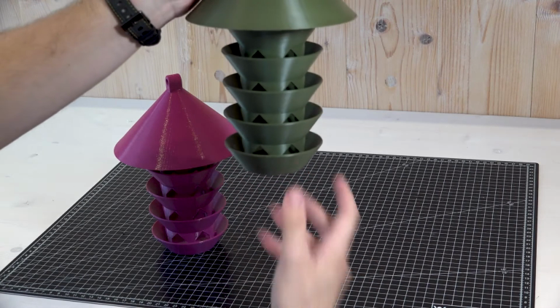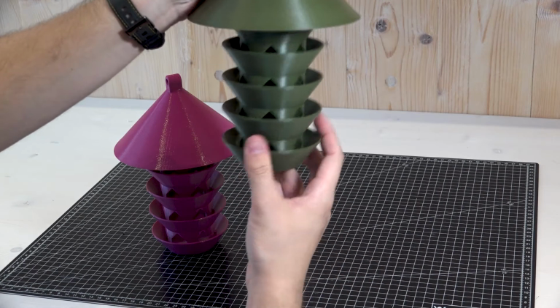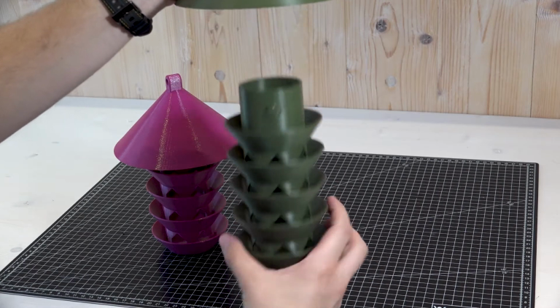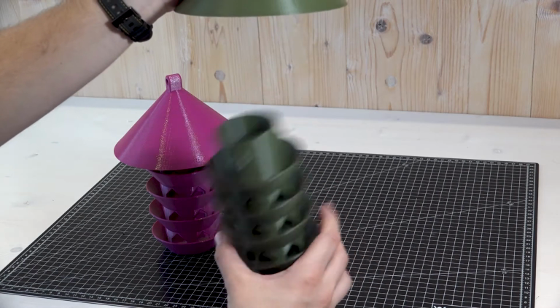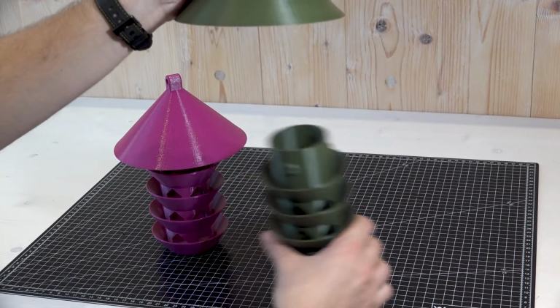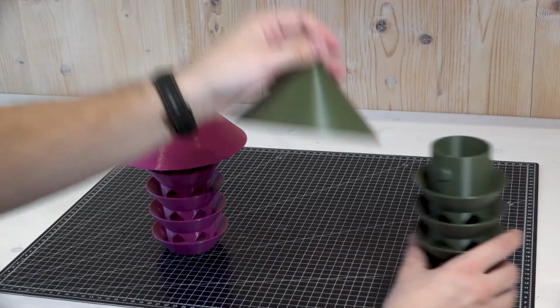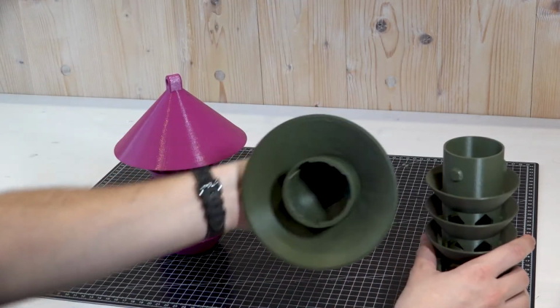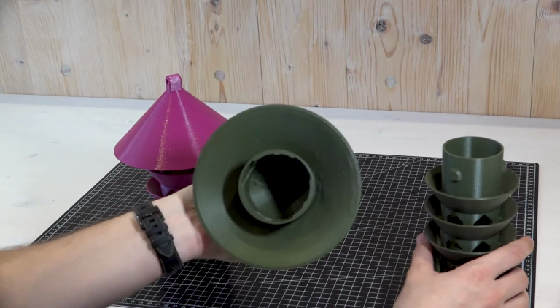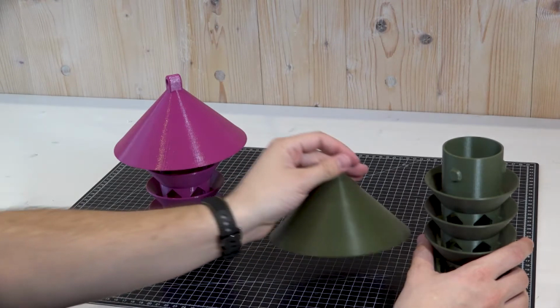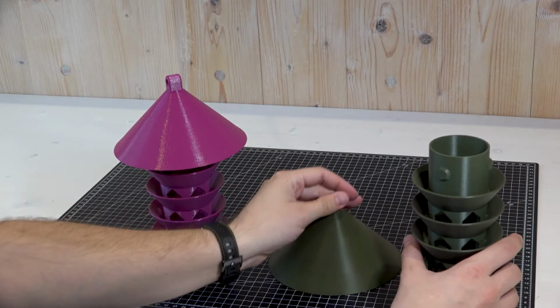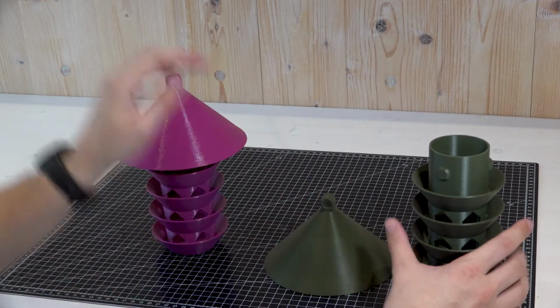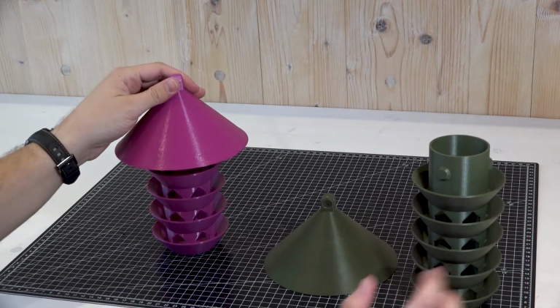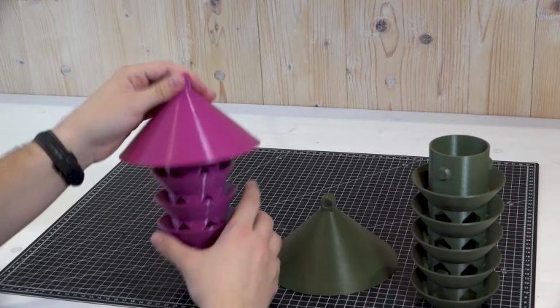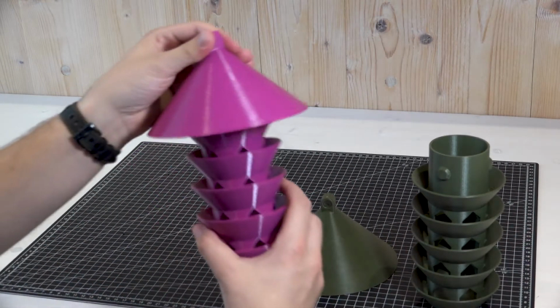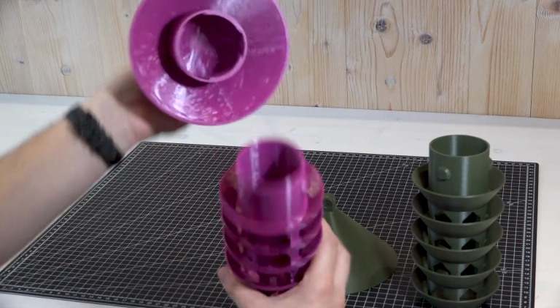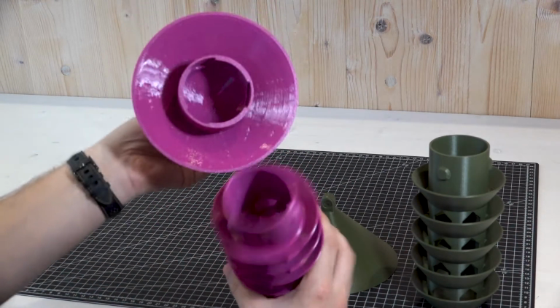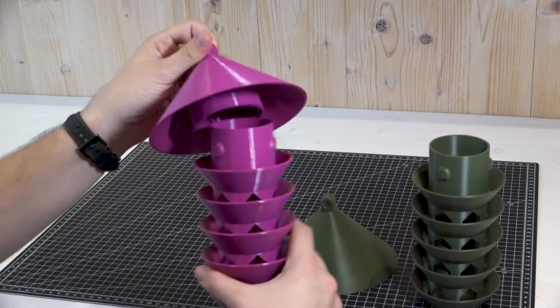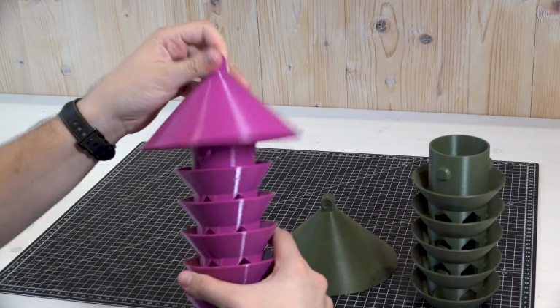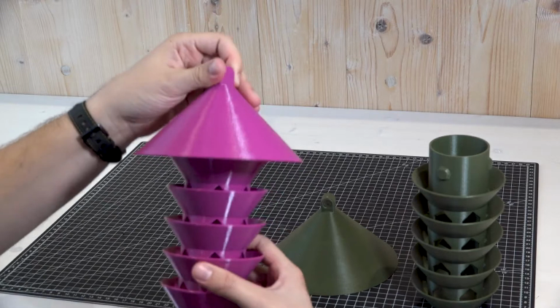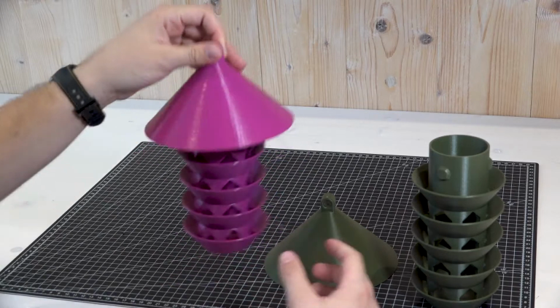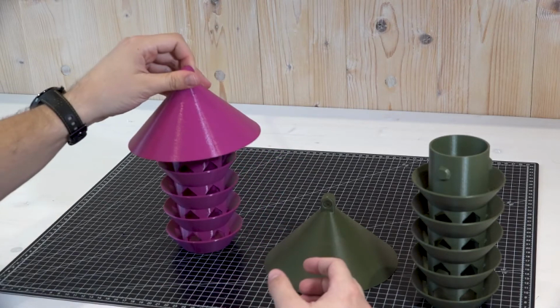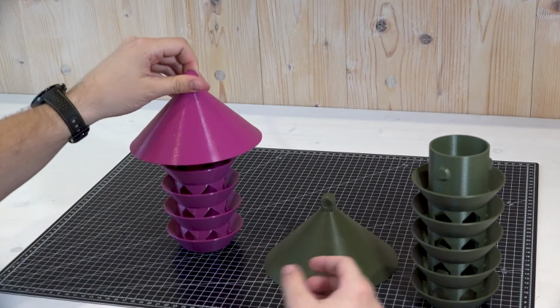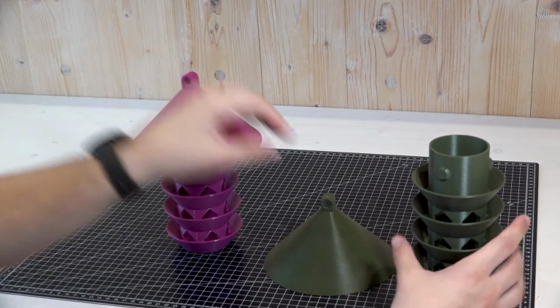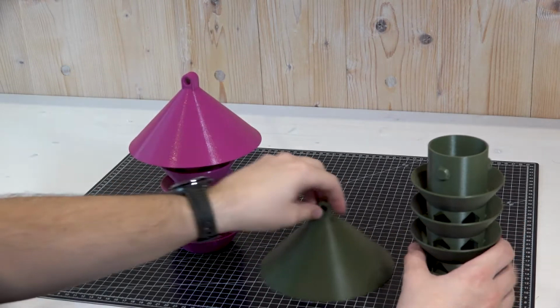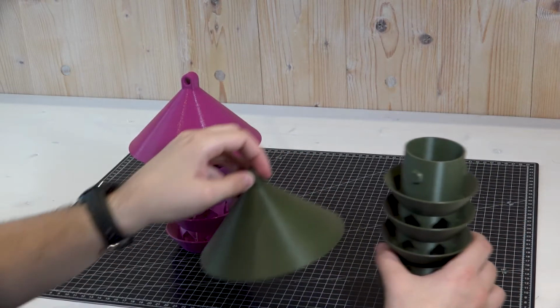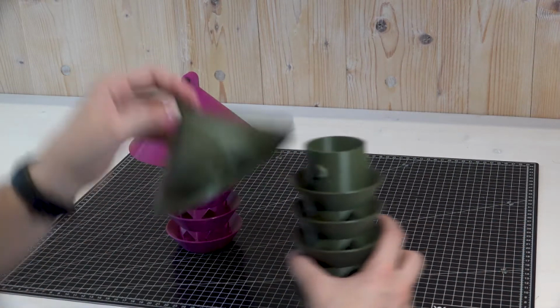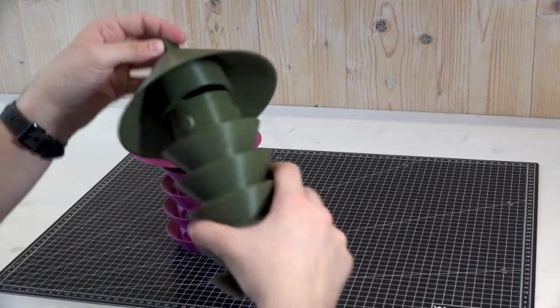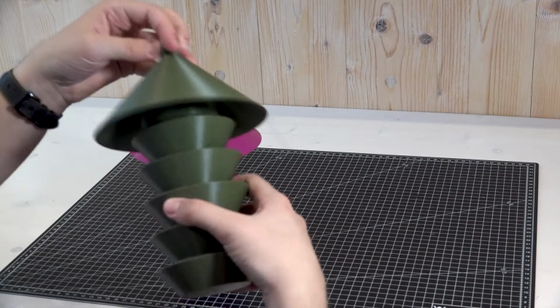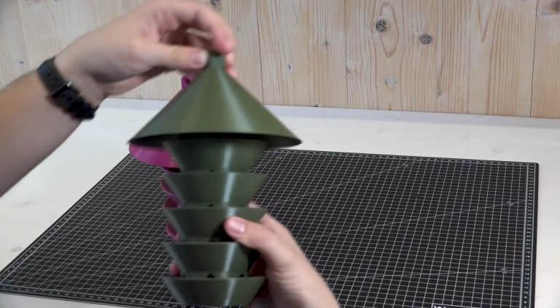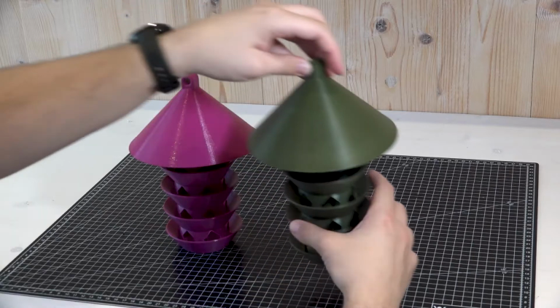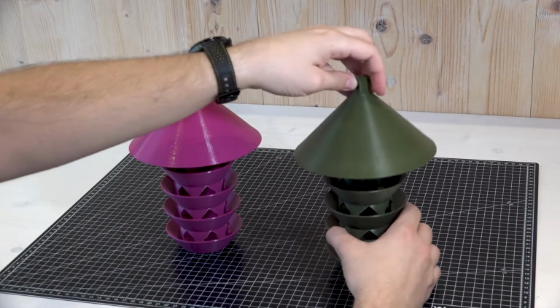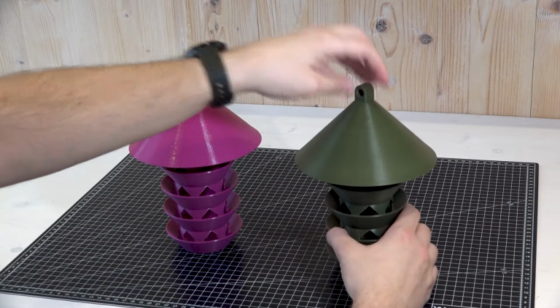This is intended for easy refilling. These two bird feeders were printed in PETG, and the reason for that is that plastics like PLA usually break down in the sunlight due to the high UV content. PETG does not do that.